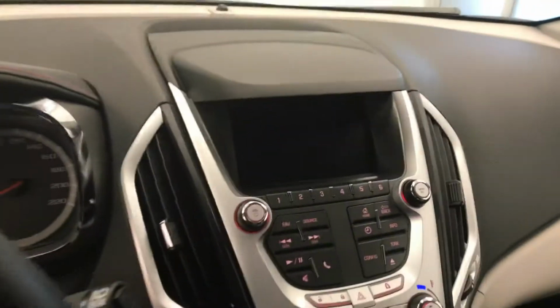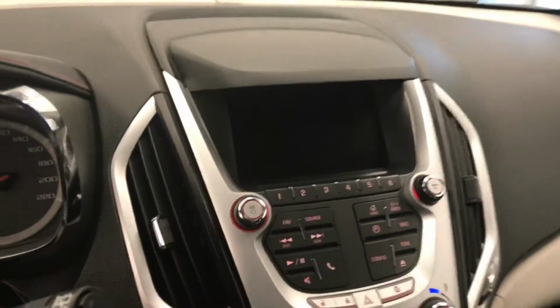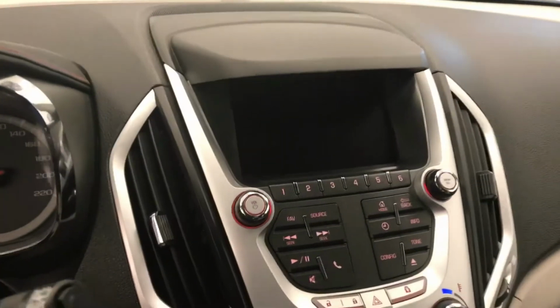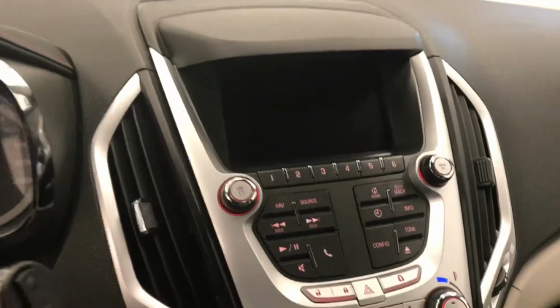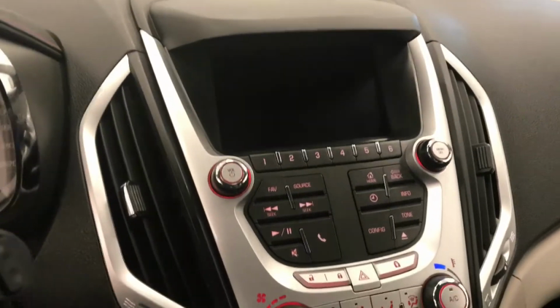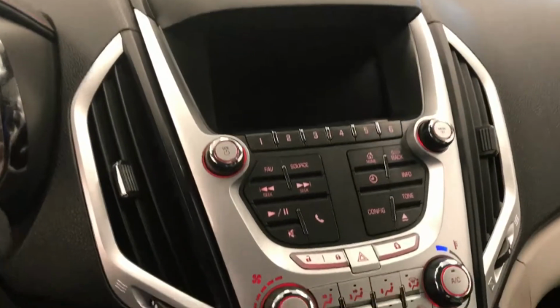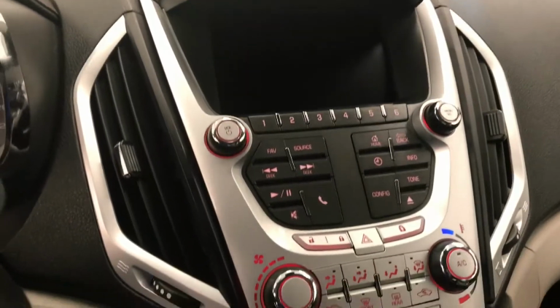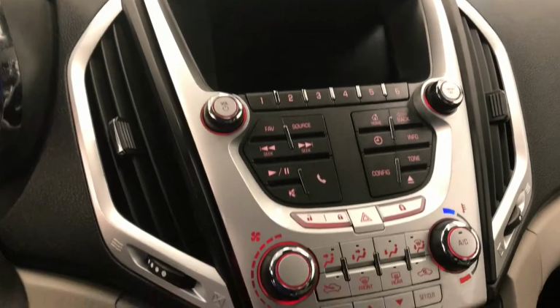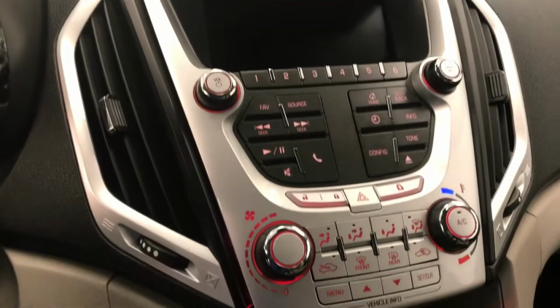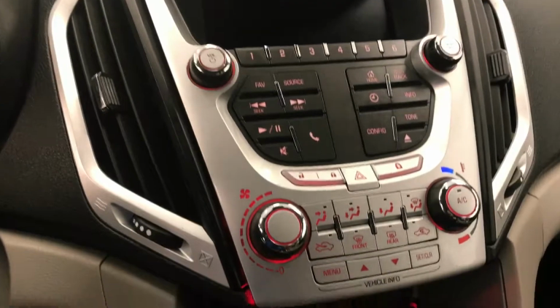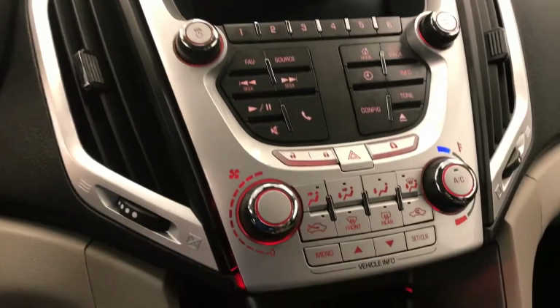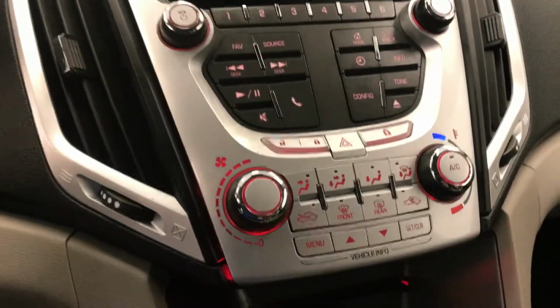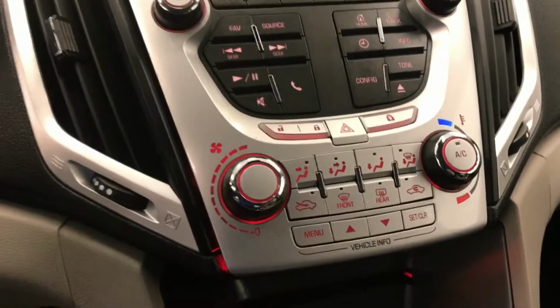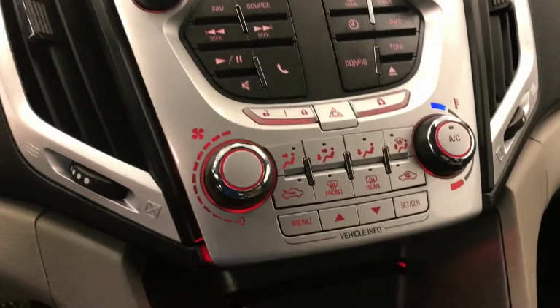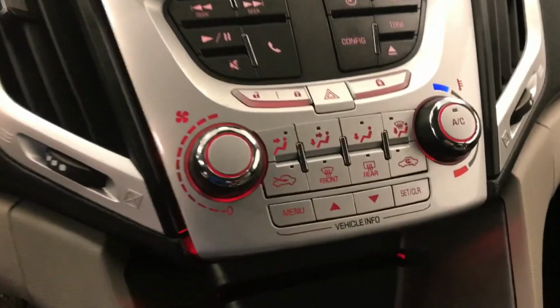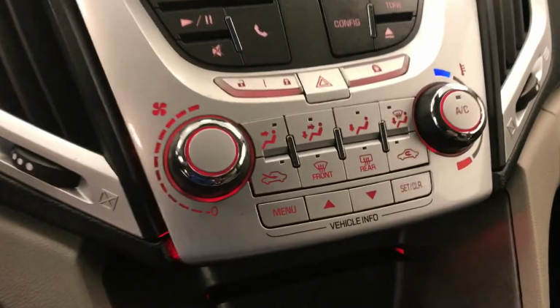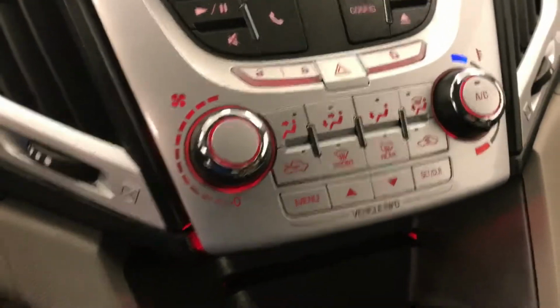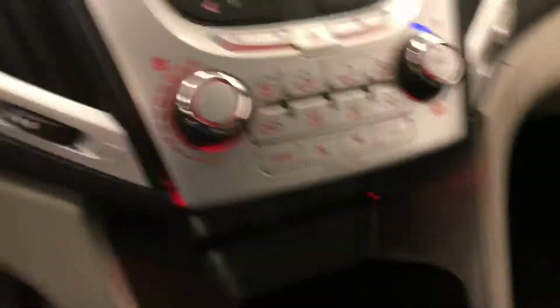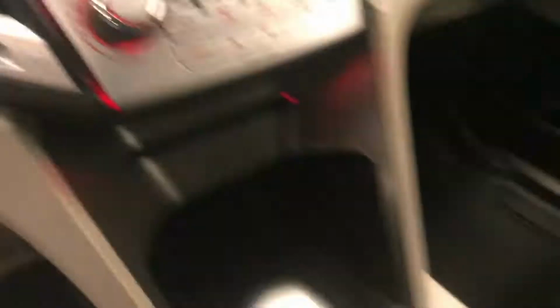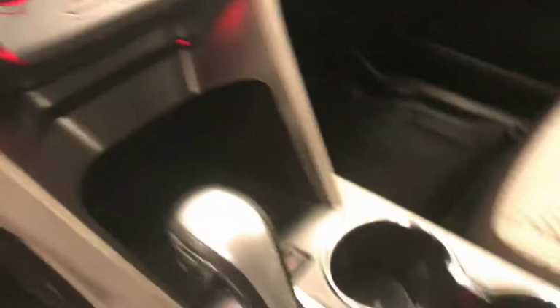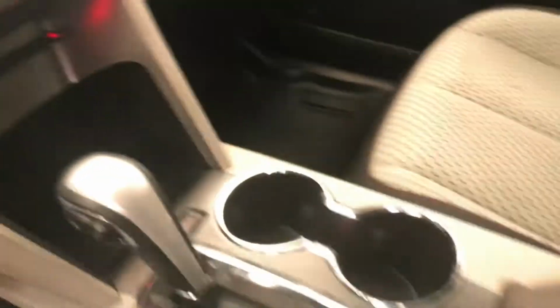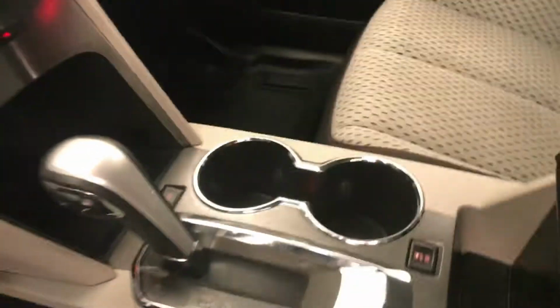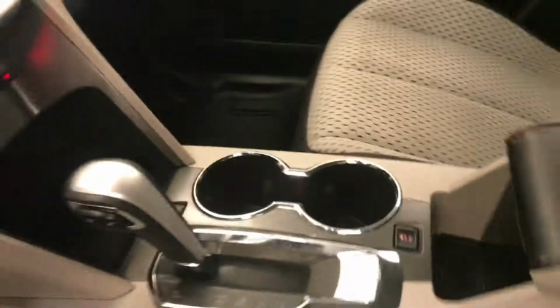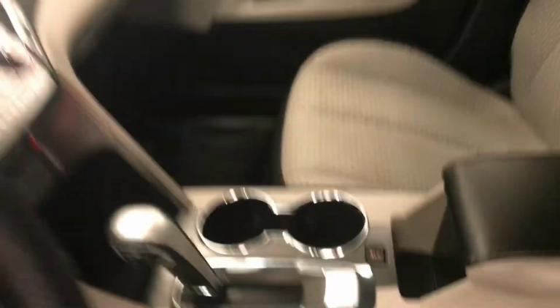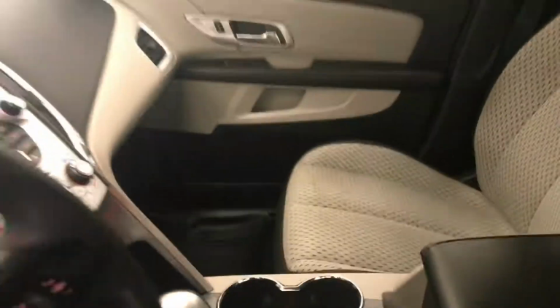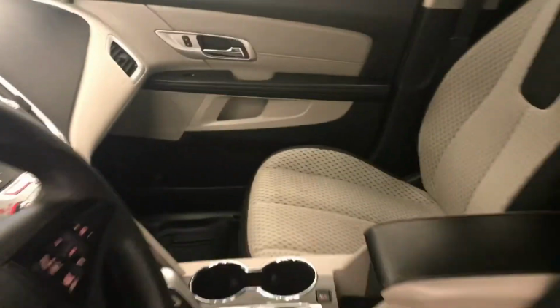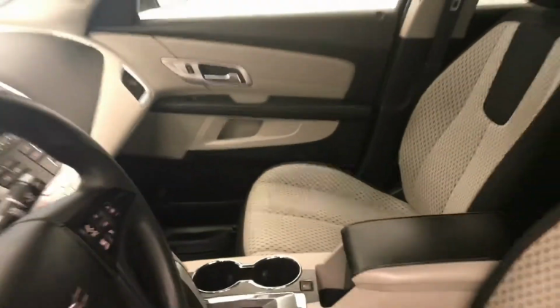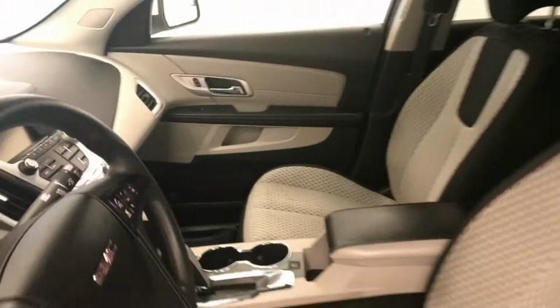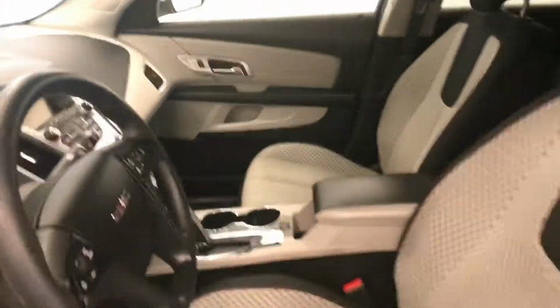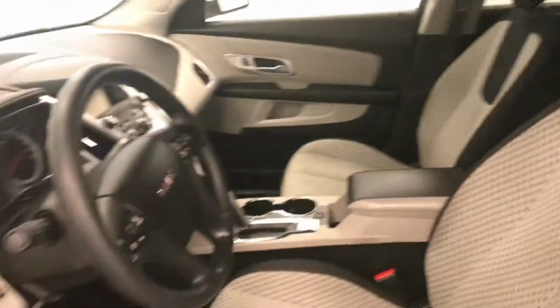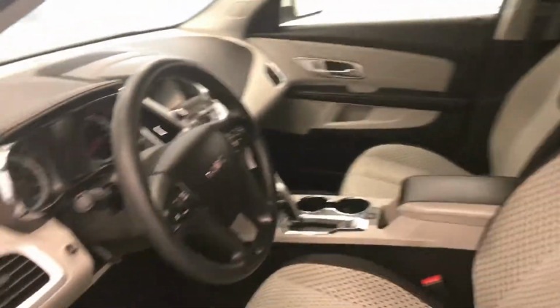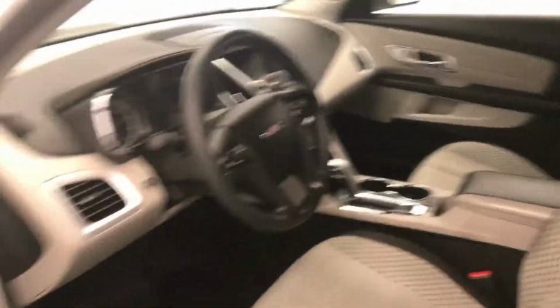CD, AM, FM, XM satellite-ready with USB and auxiliary support, climate control with AC and traction control. Our interior color is titanium and black.